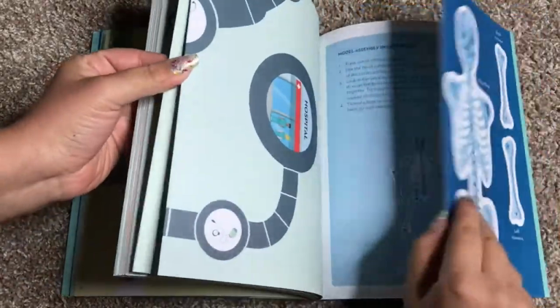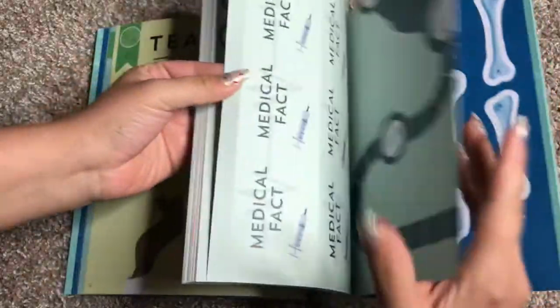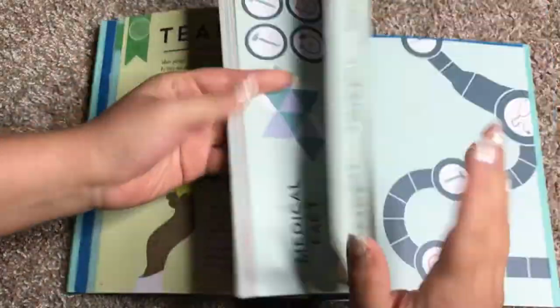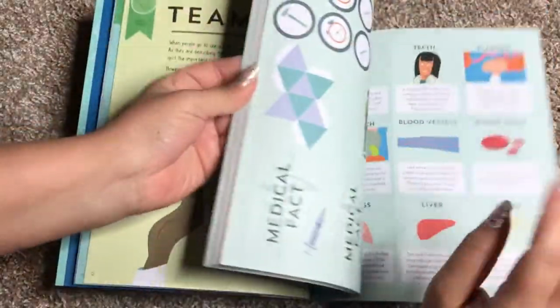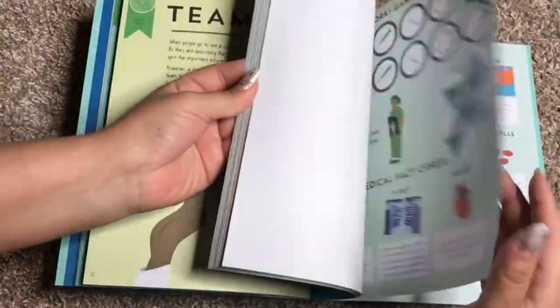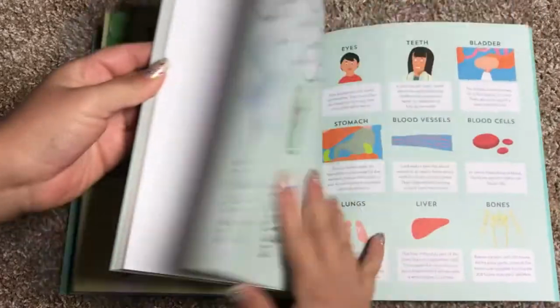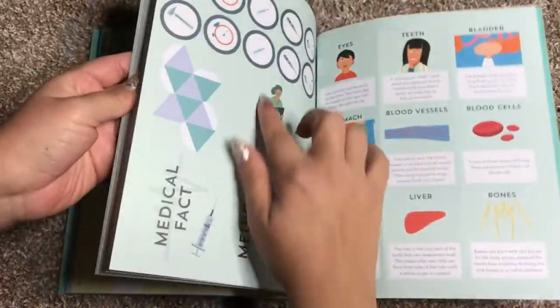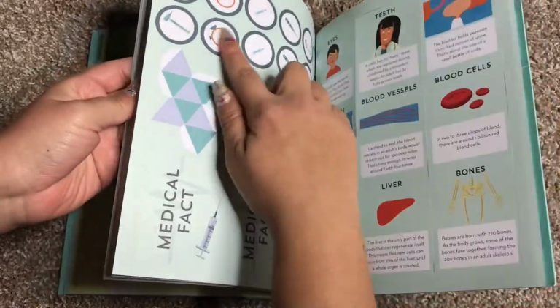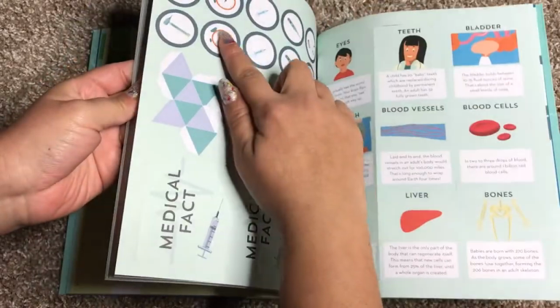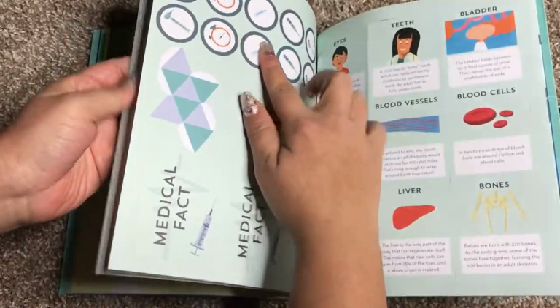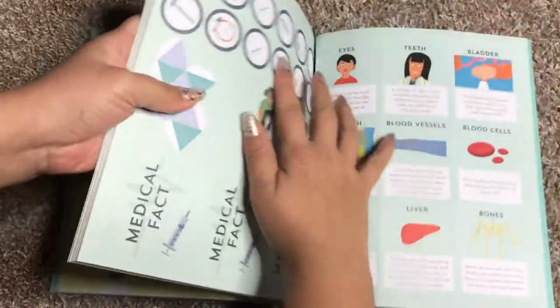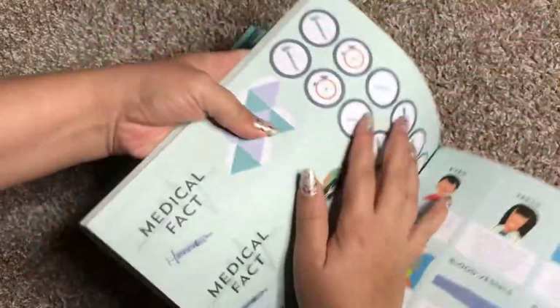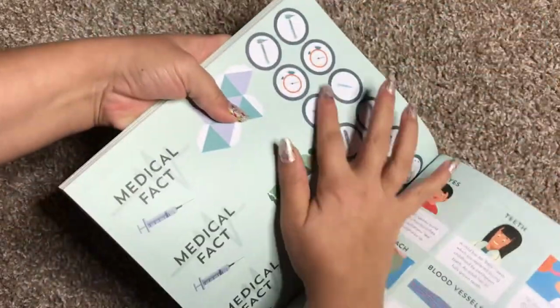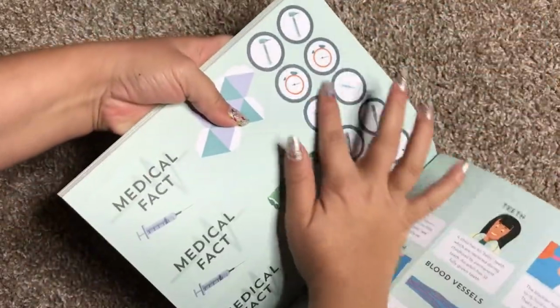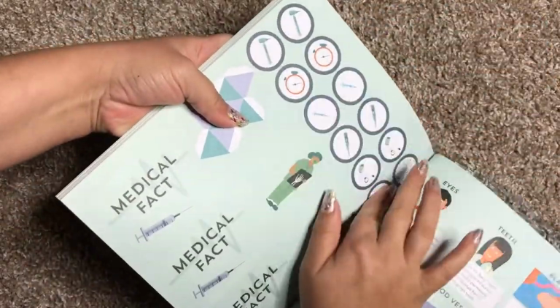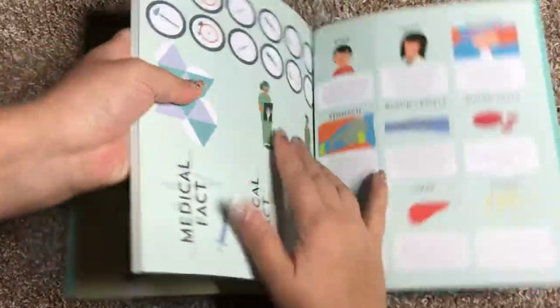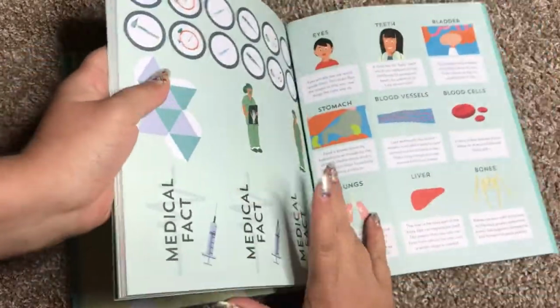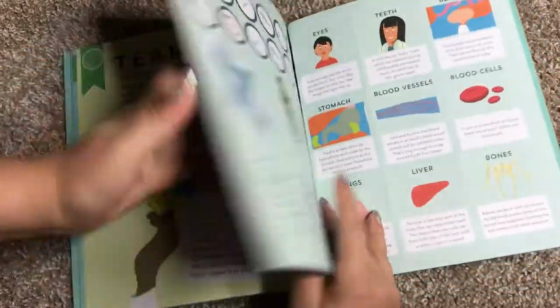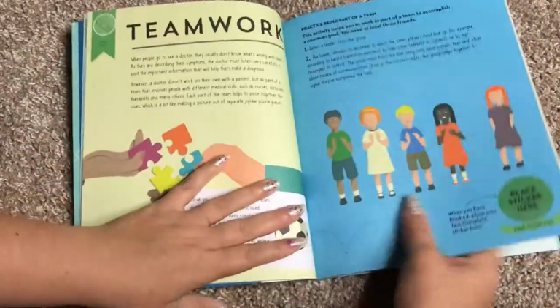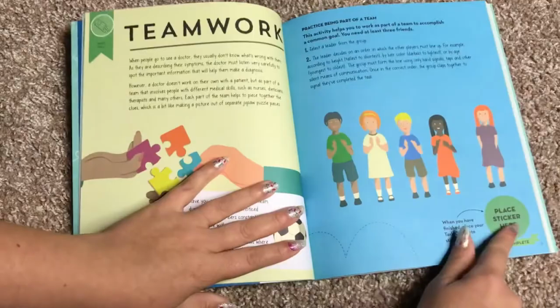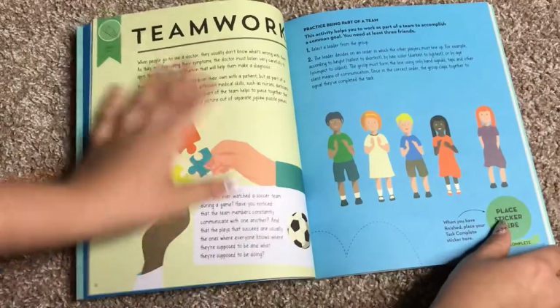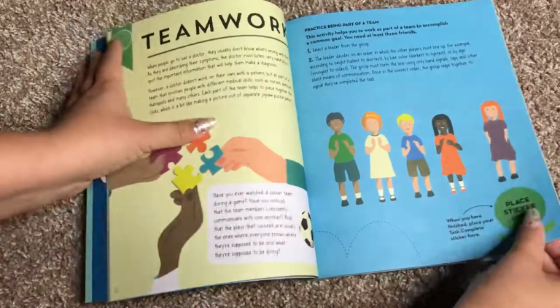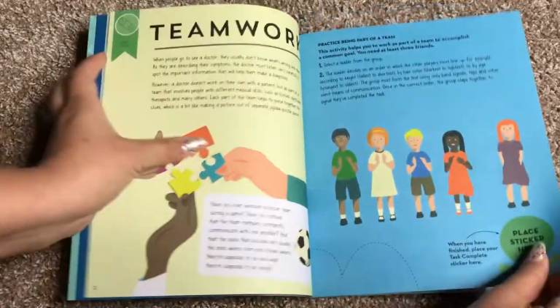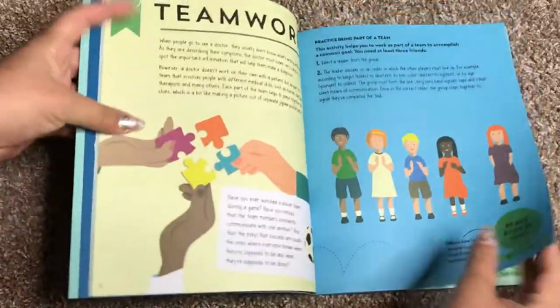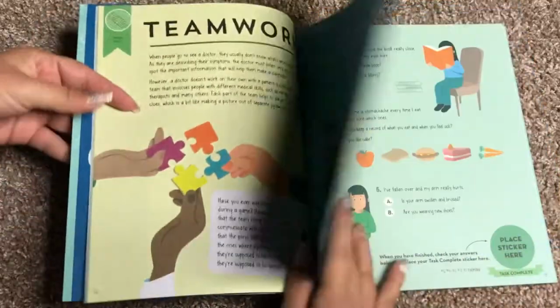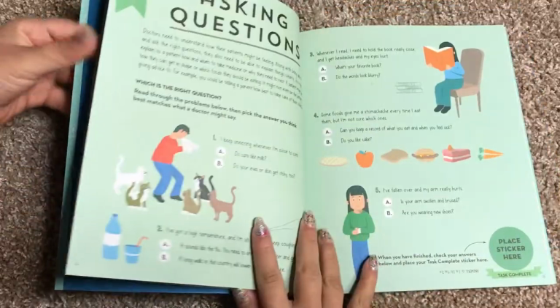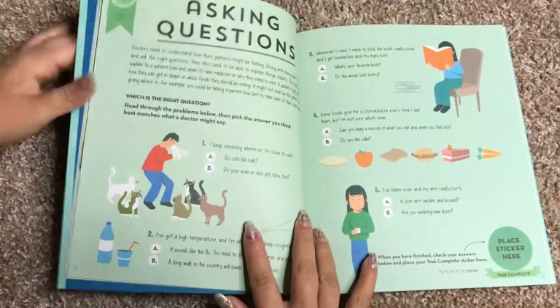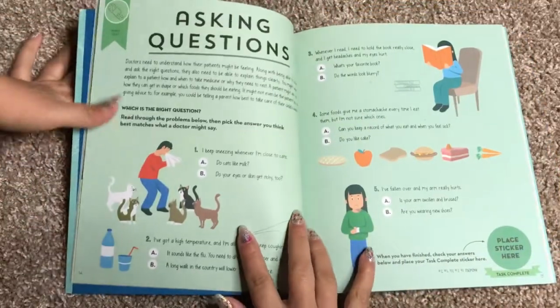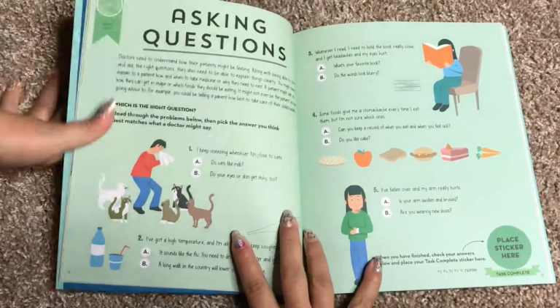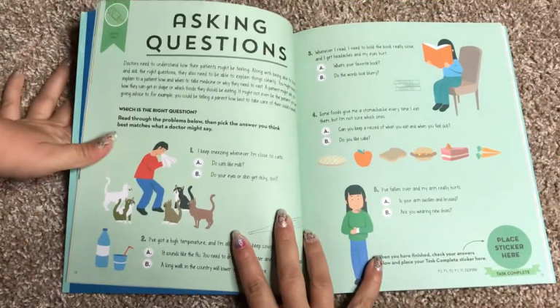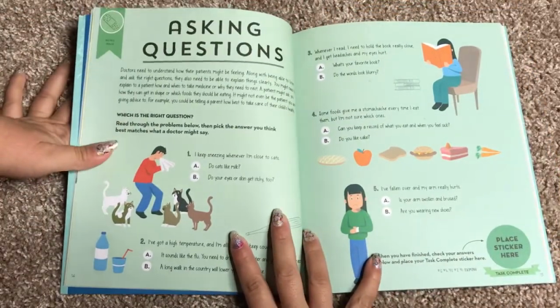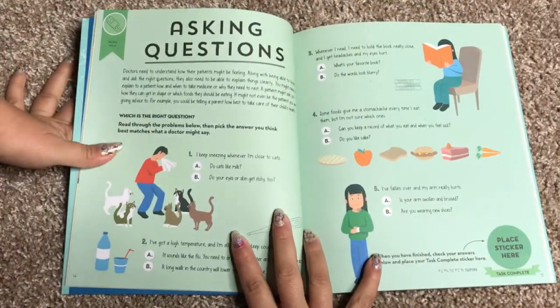And at the end of every task, you have a little sticker that is in the back of the book. You use these stickers to mark off that you have completed the task.